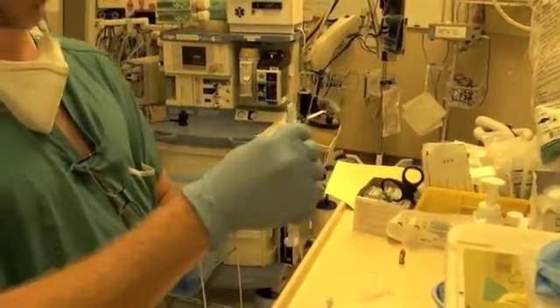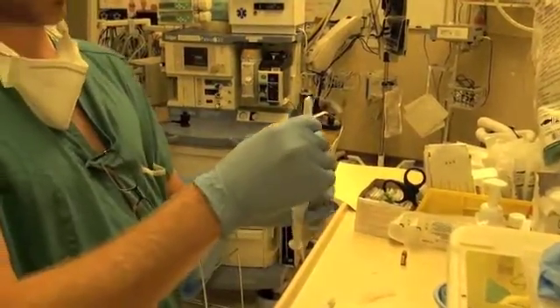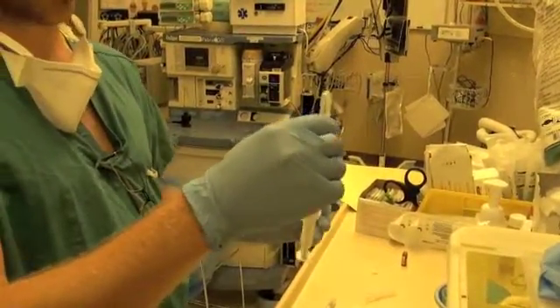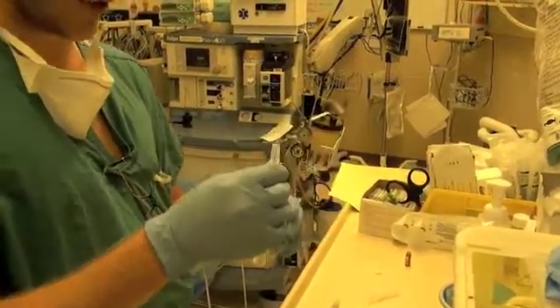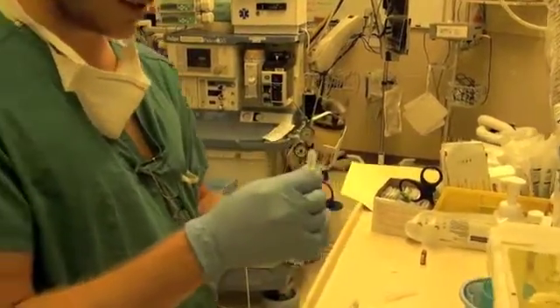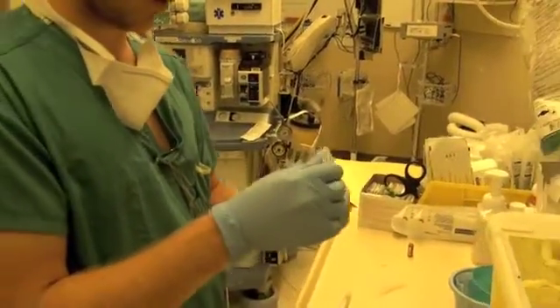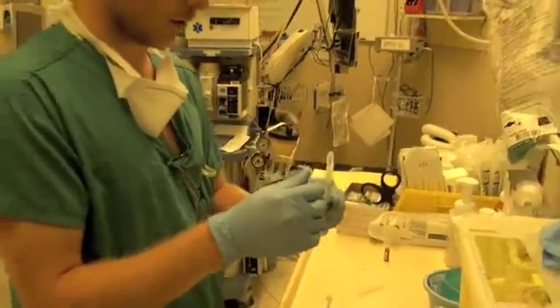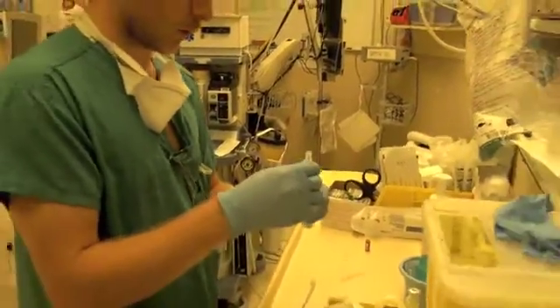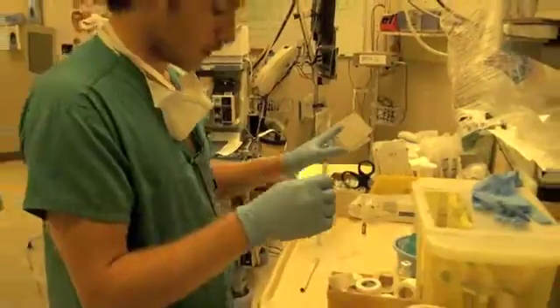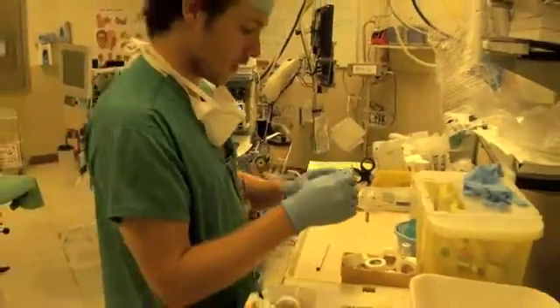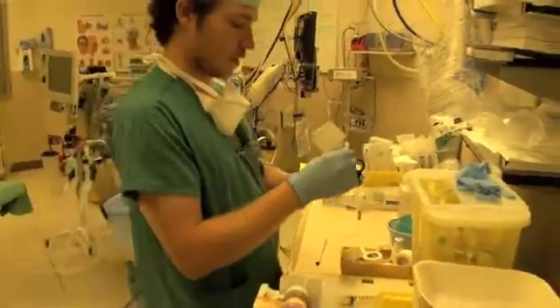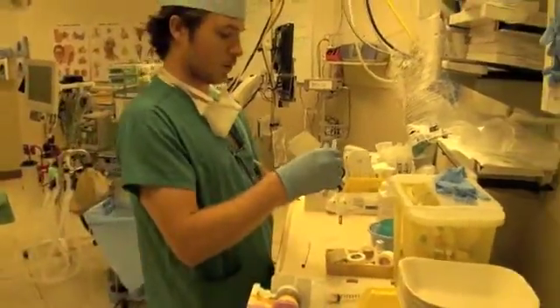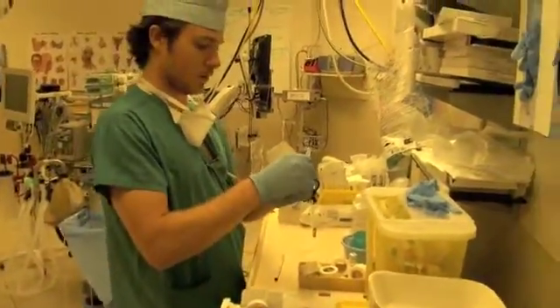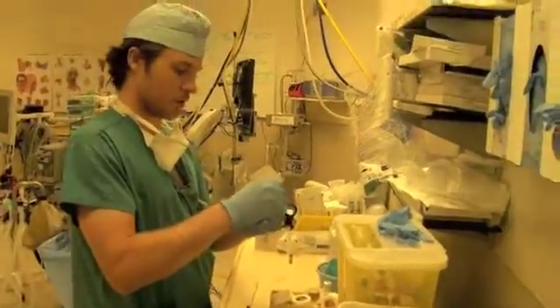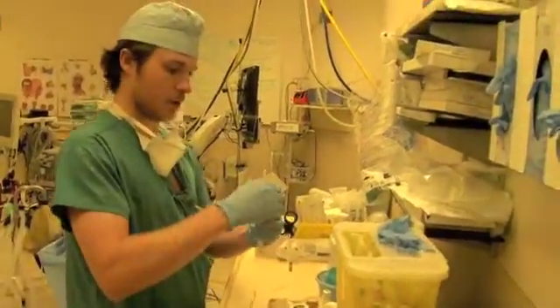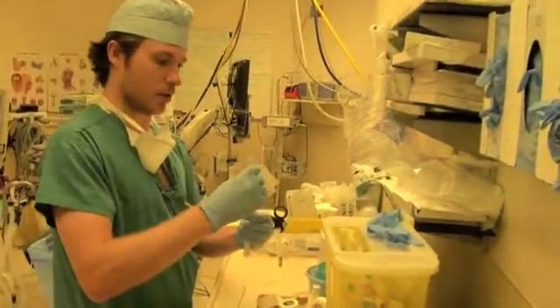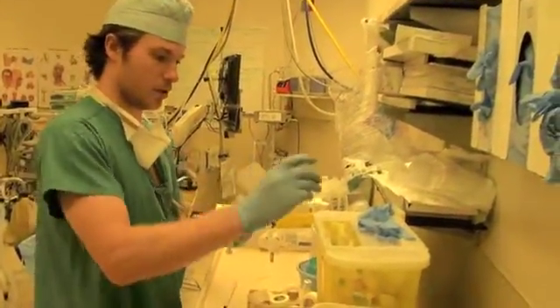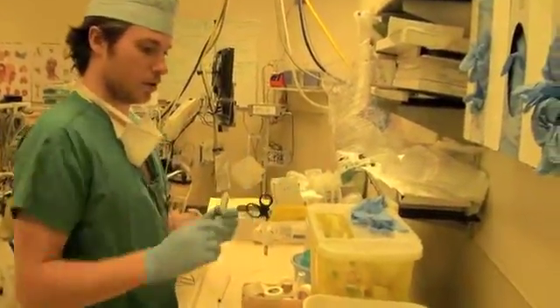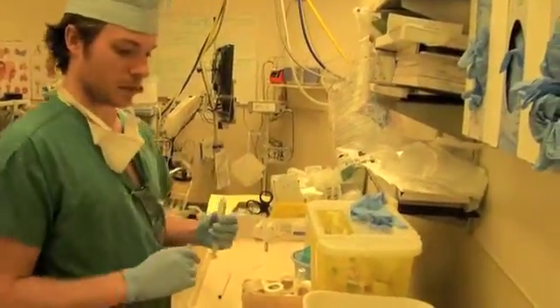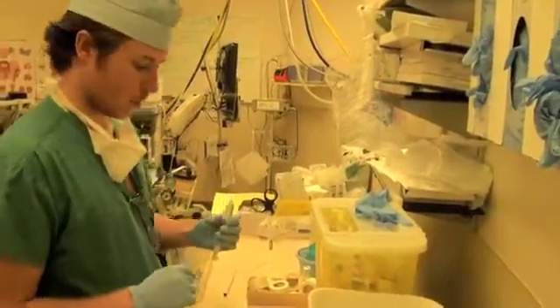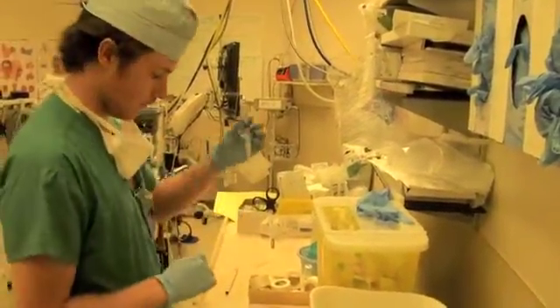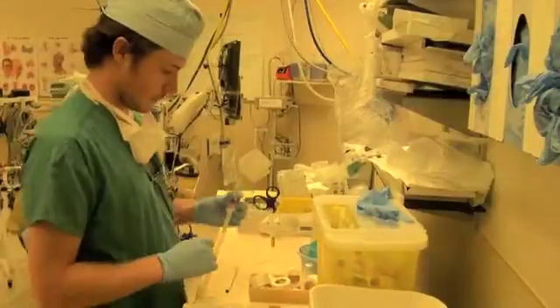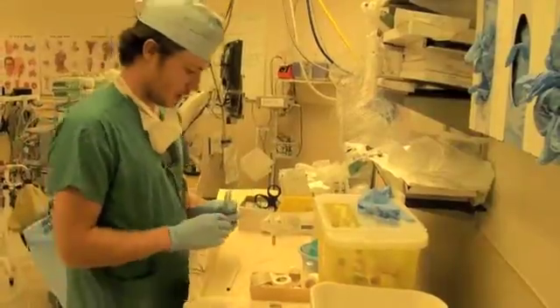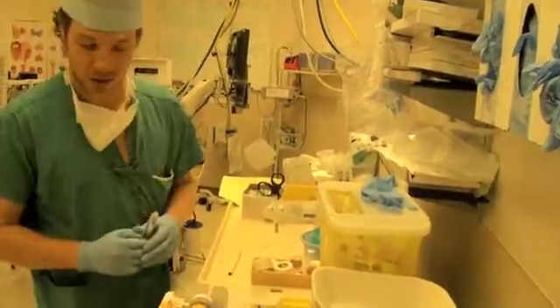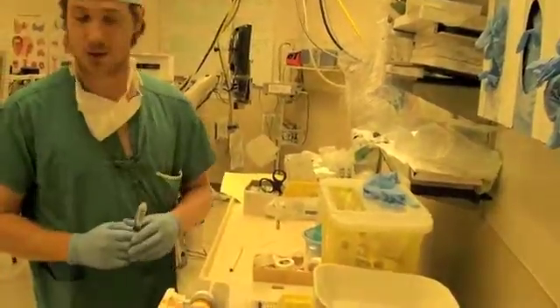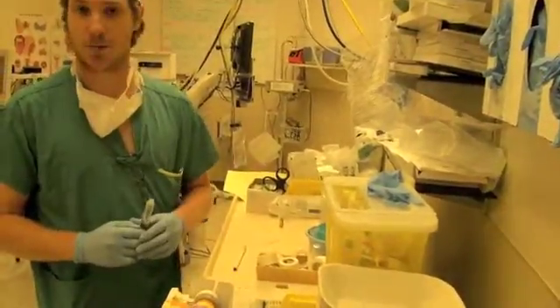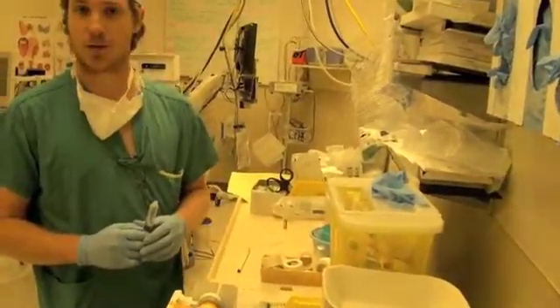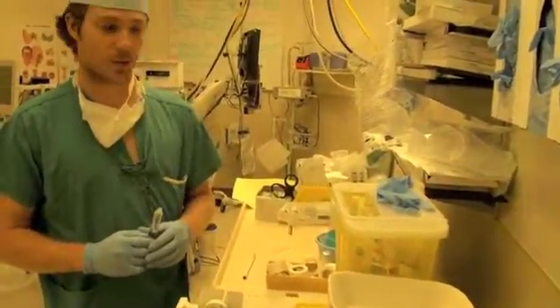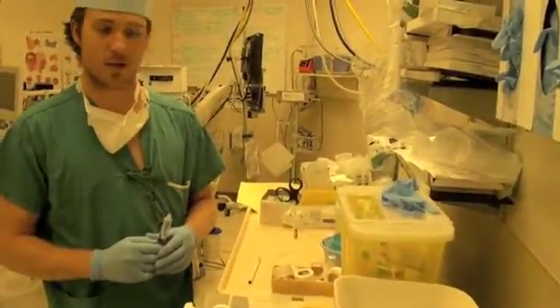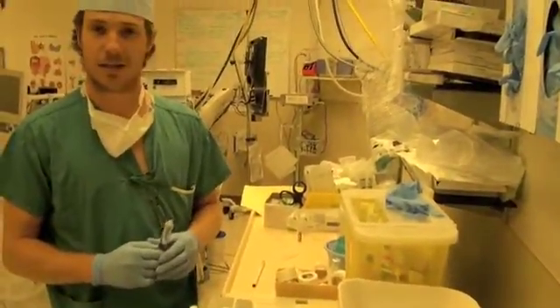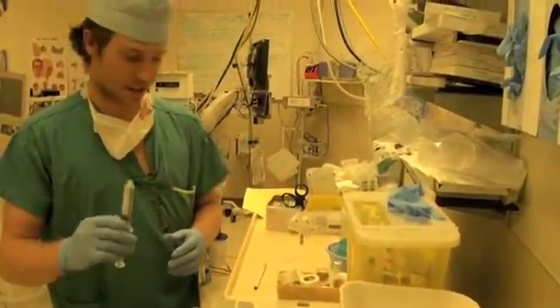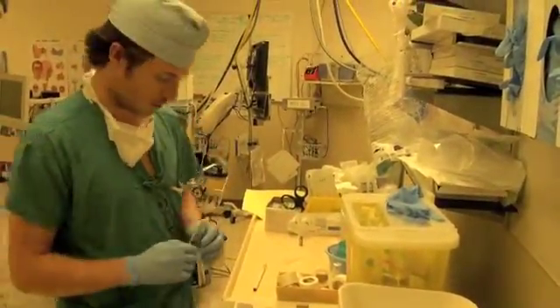Just one final point: when we're finished, we dispose of the sharps in our sharps container. Those are the techniques for drawing up solutions that we're demonstrating today. Thank you for watching.